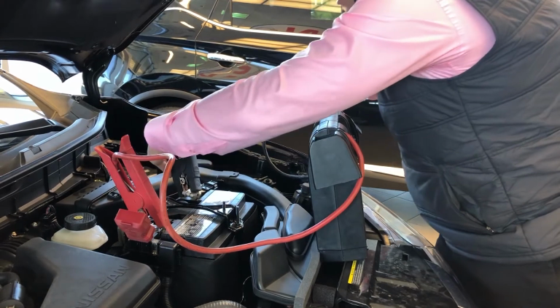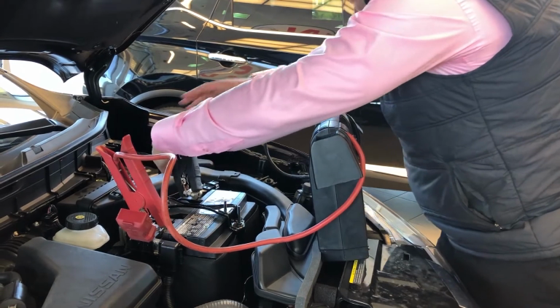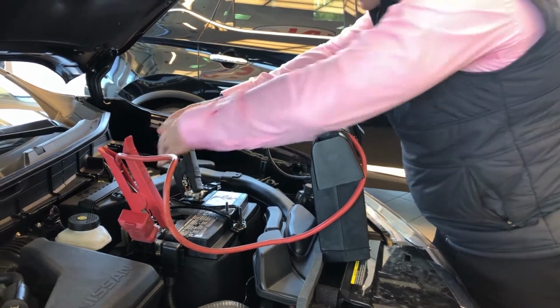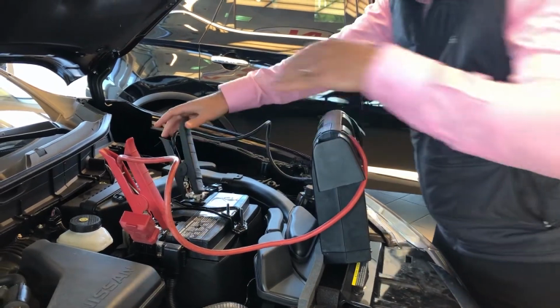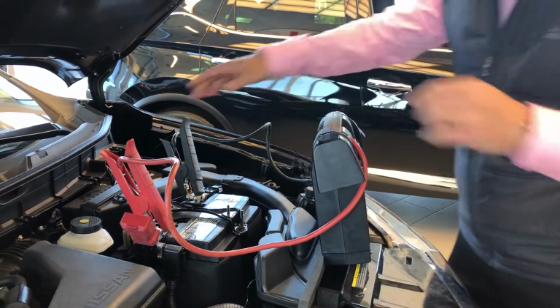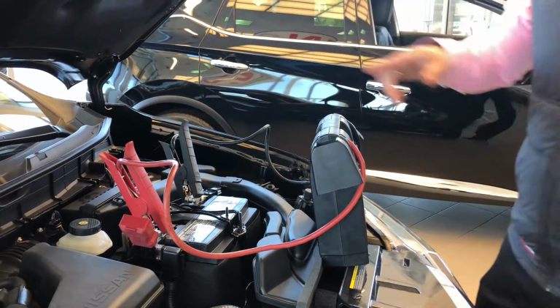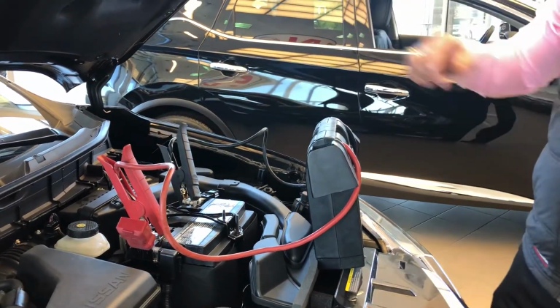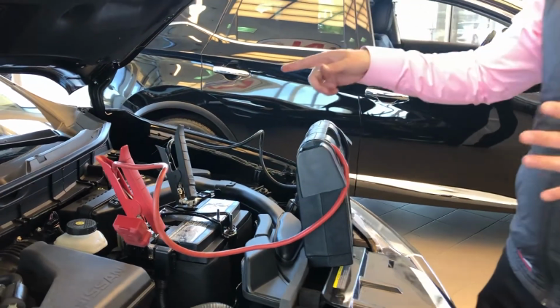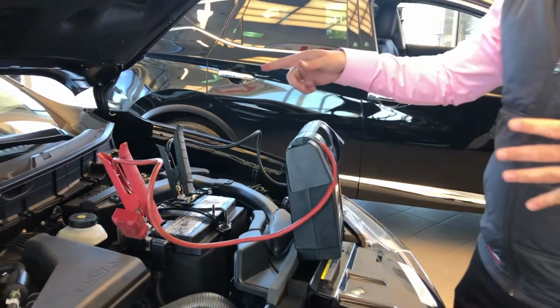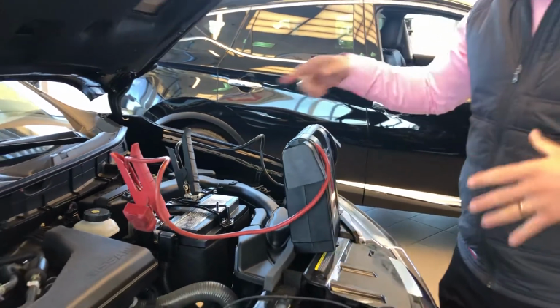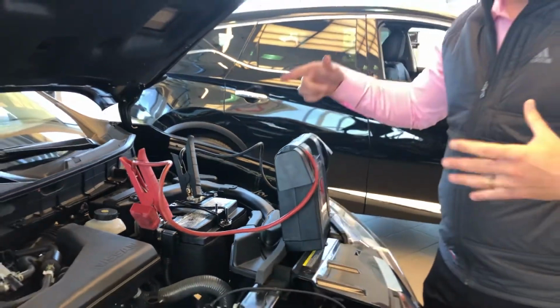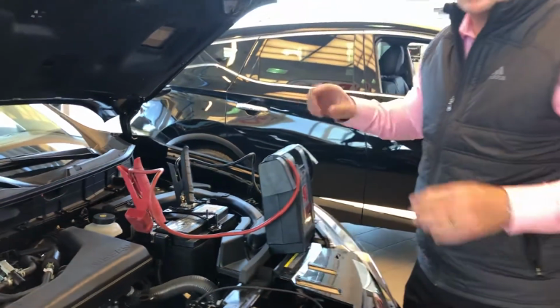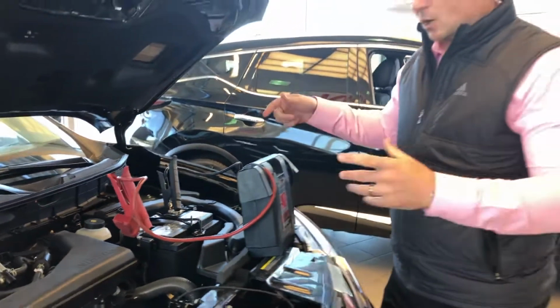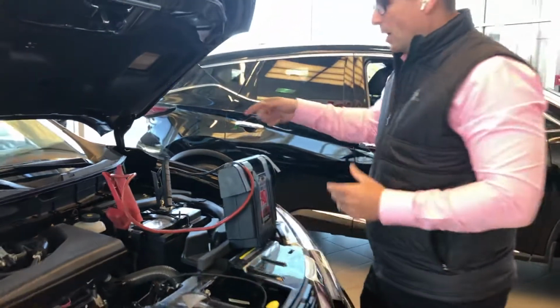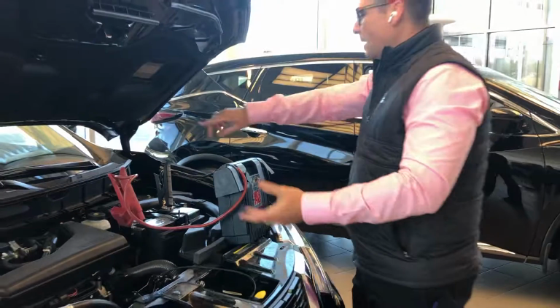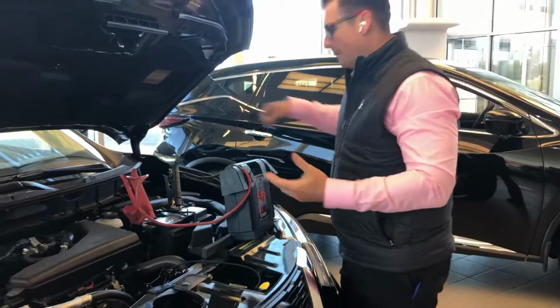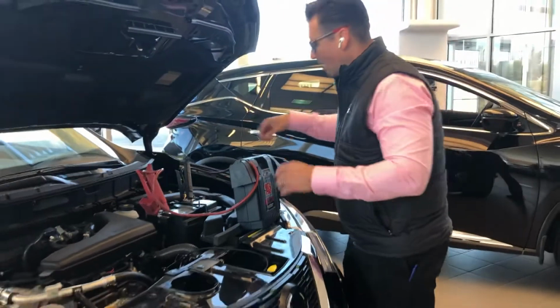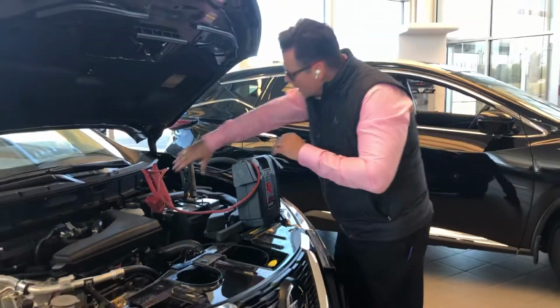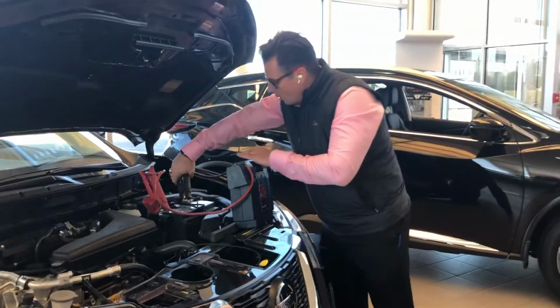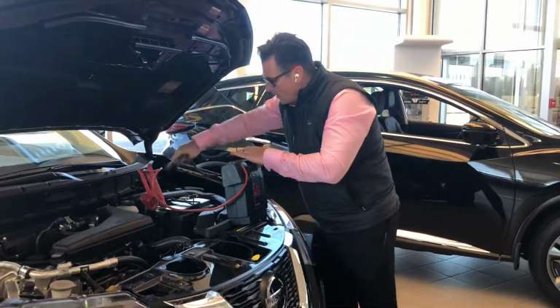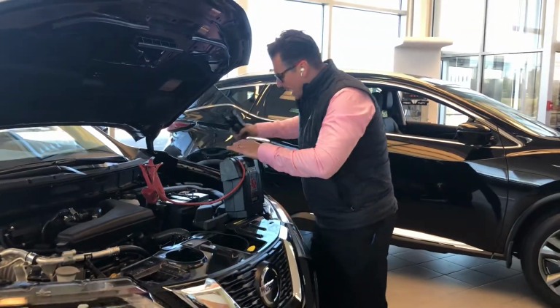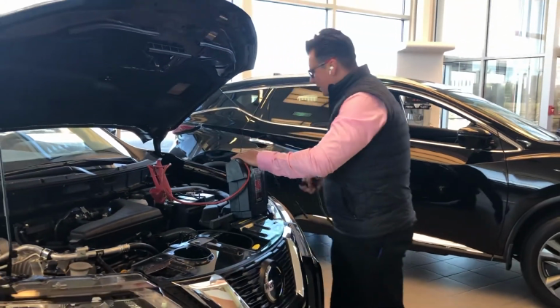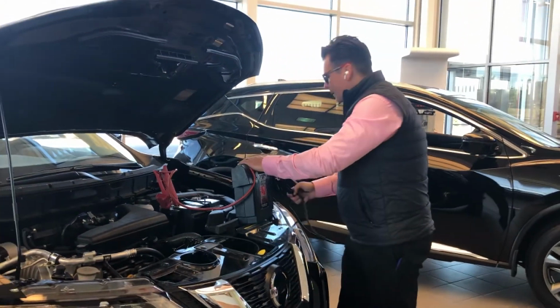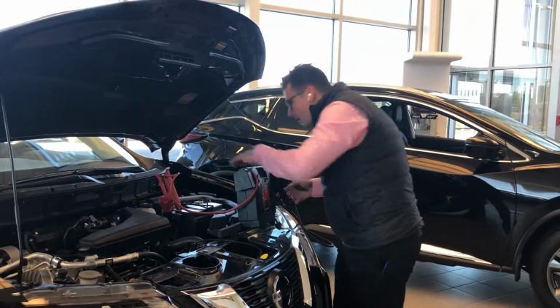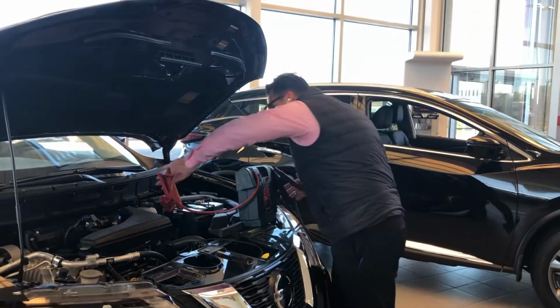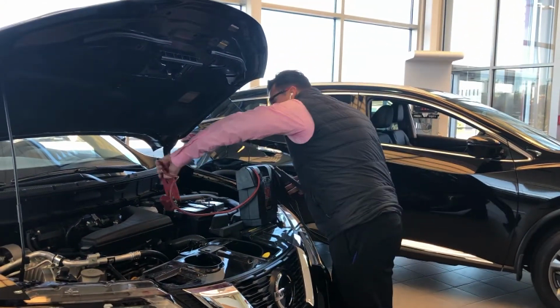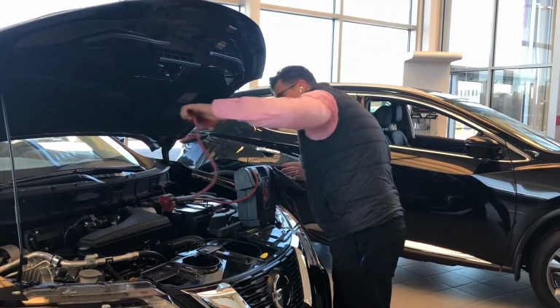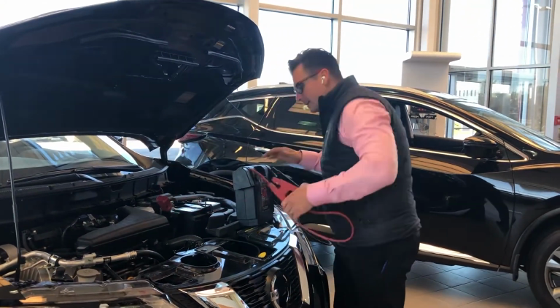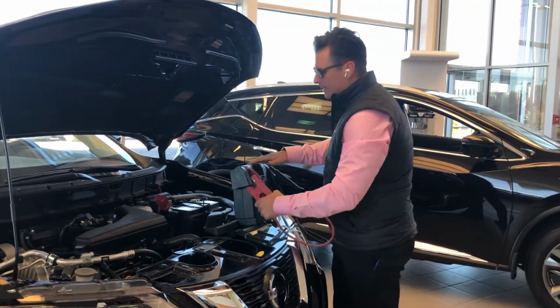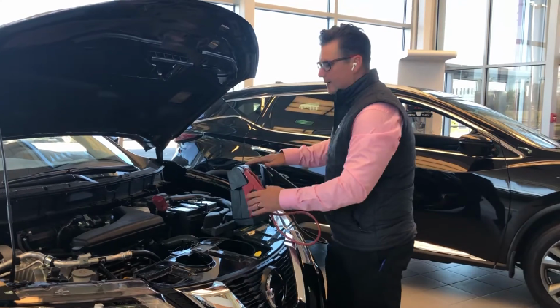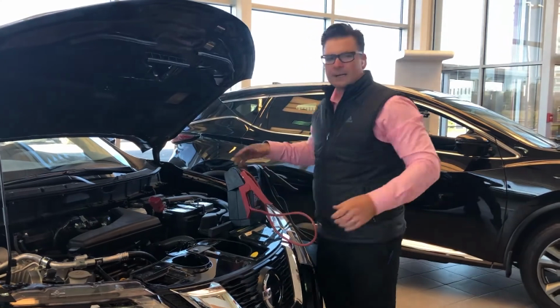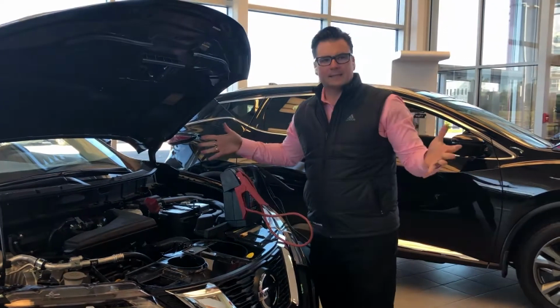Go inside your vehicle, use the push-button ignition or the key, turn it on, then come back out, remove the black, remove the red — that's it.